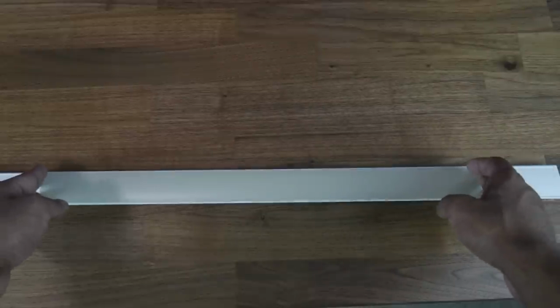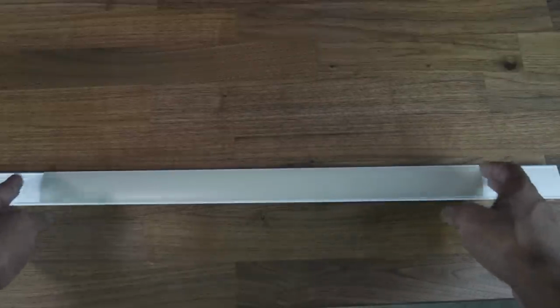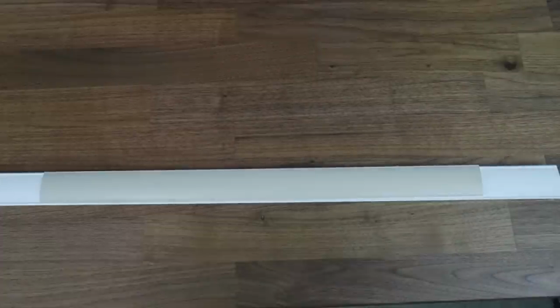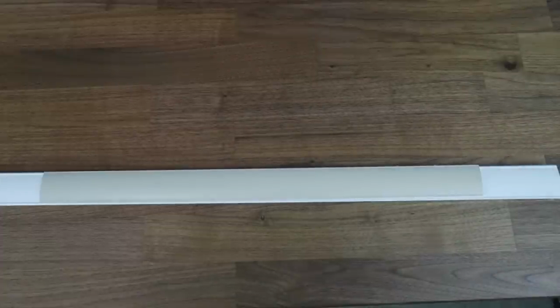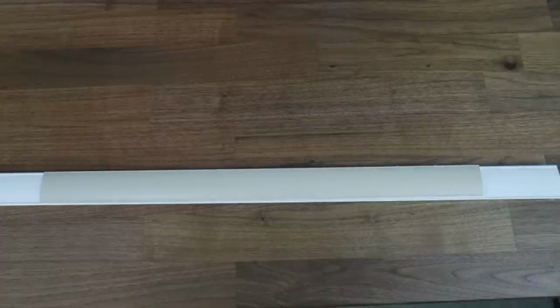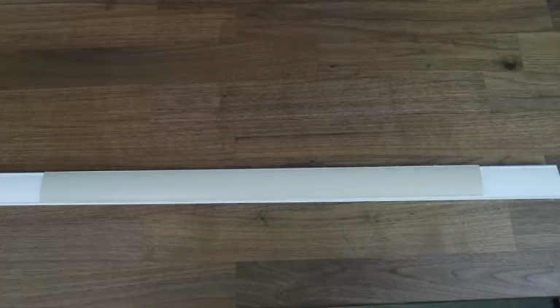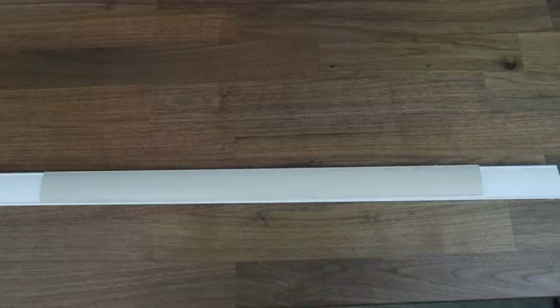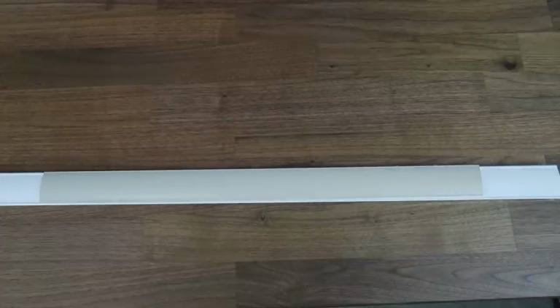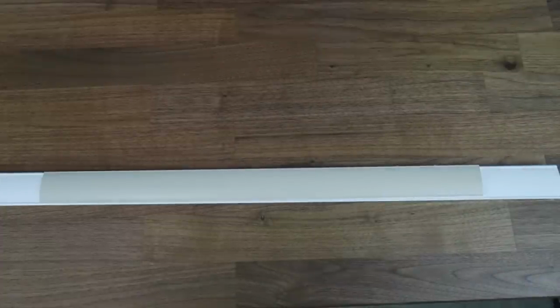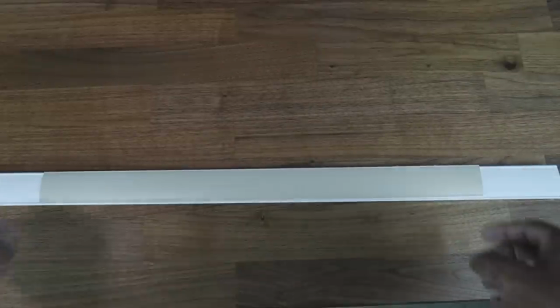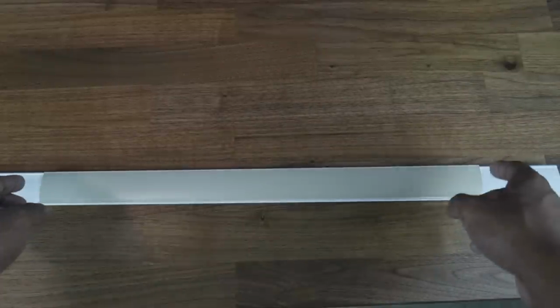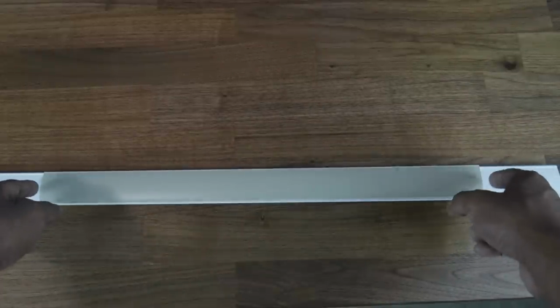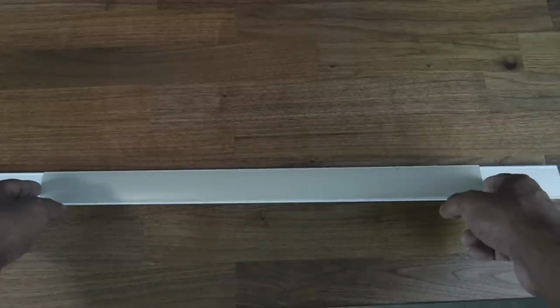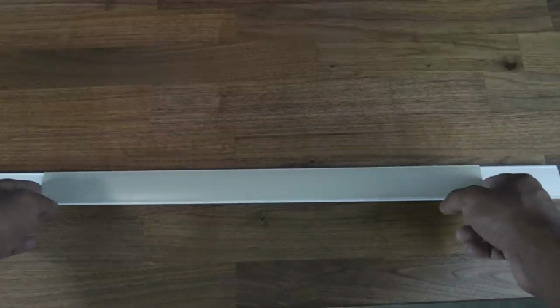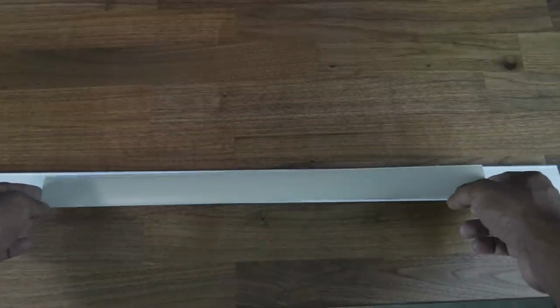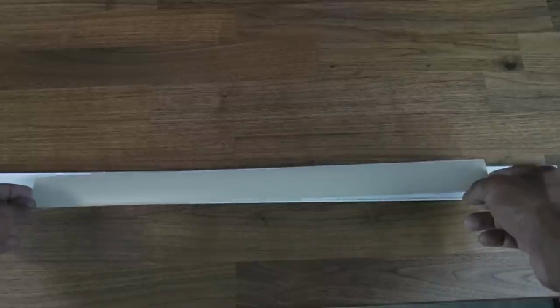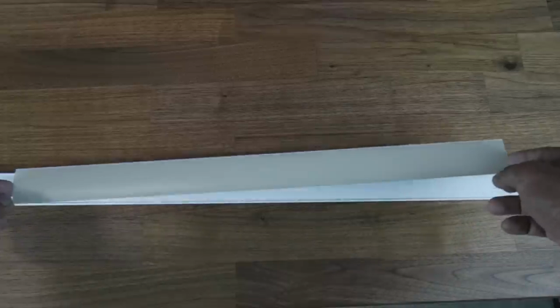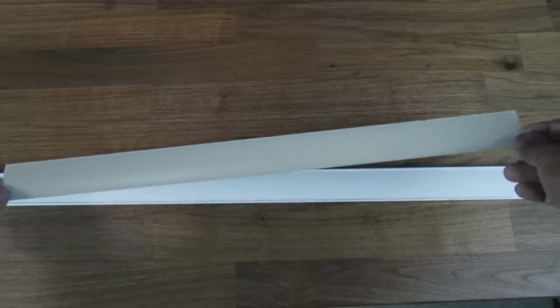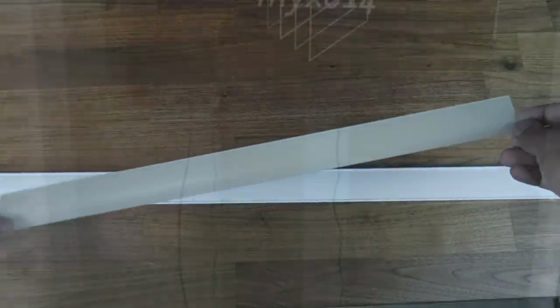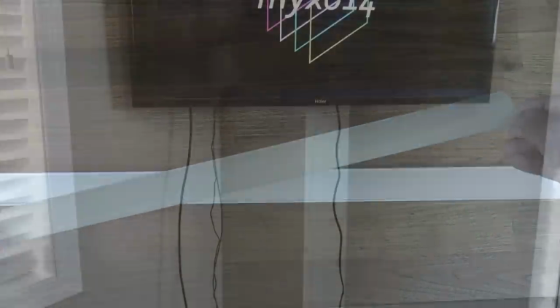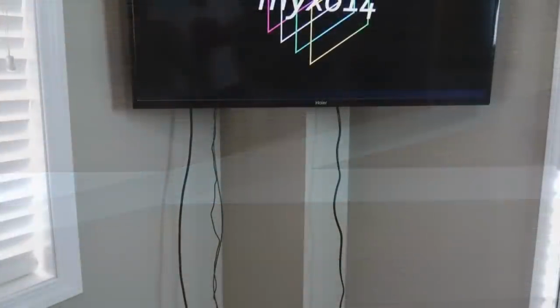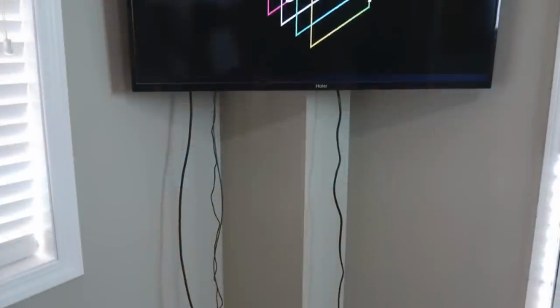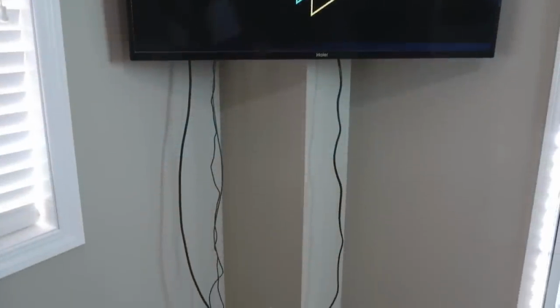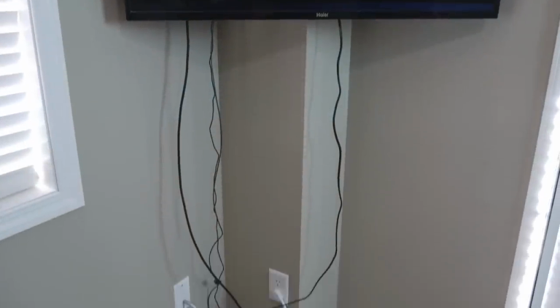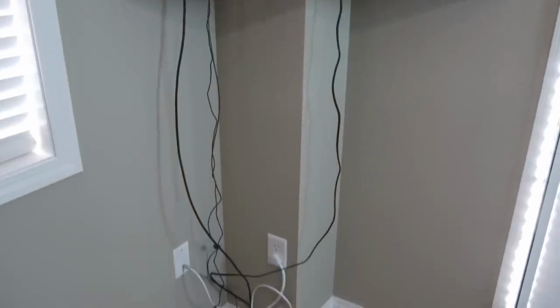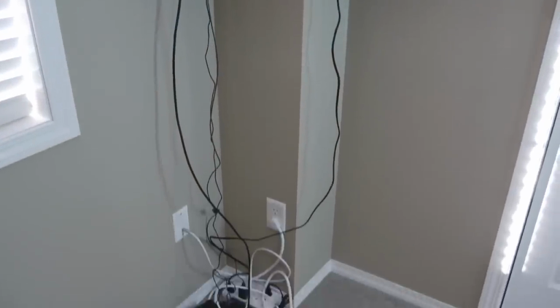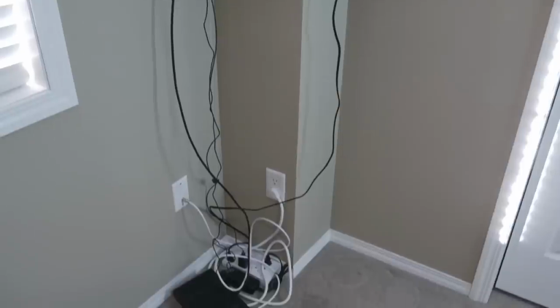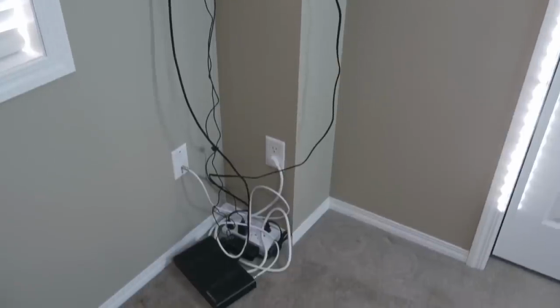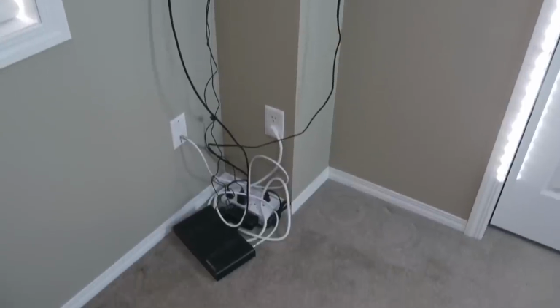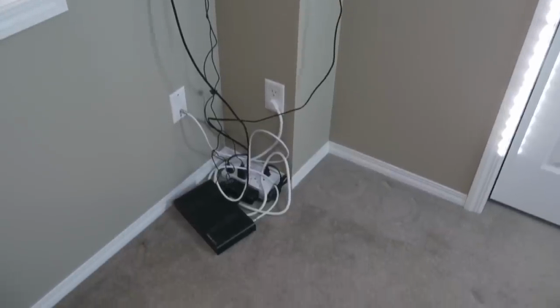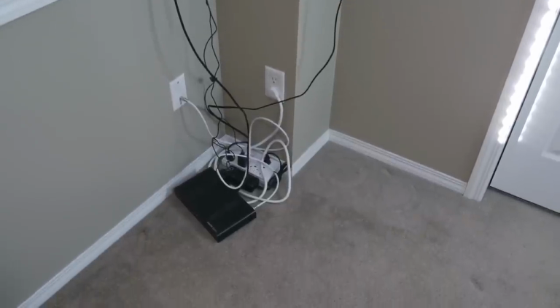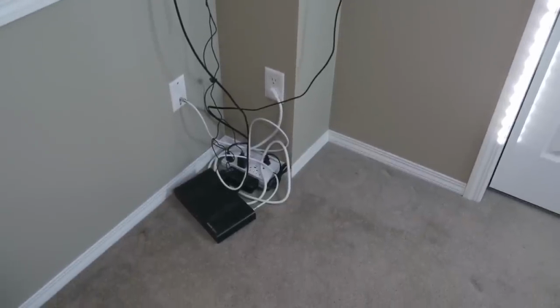I painted my raceway to match the color of the wall so it would blend in better. I would definitely recommend painting the raceway if you're placing it on a wall — but paint it before you place it, not after. Lastly, I needed a solution to hide my cable box and power bar, as I didn't want them sitting on the floor.